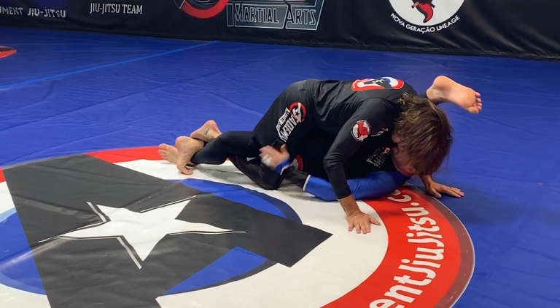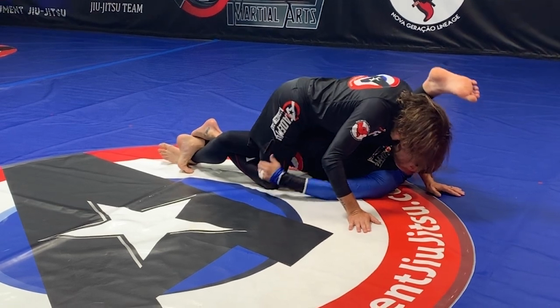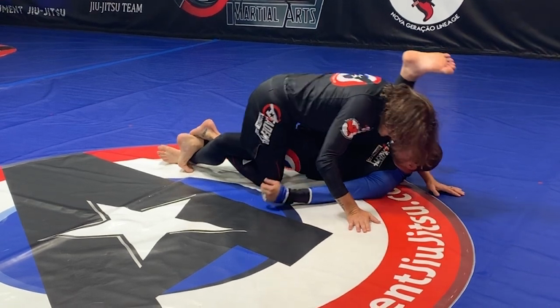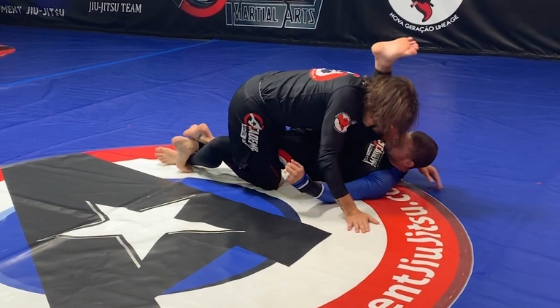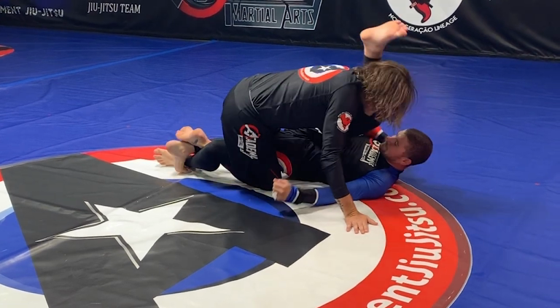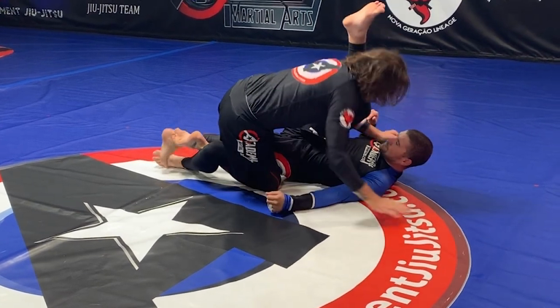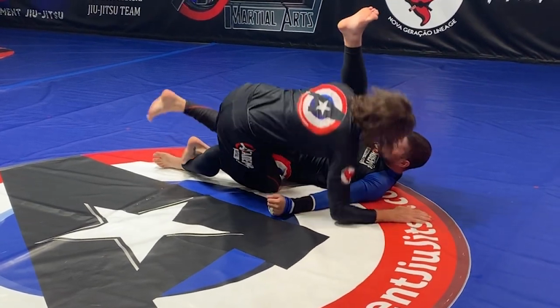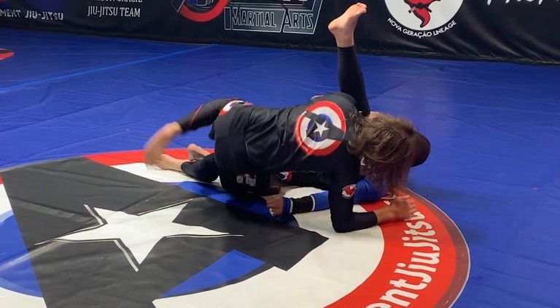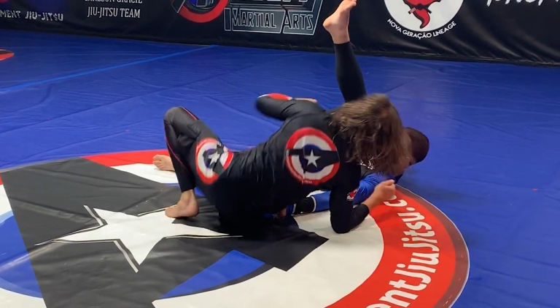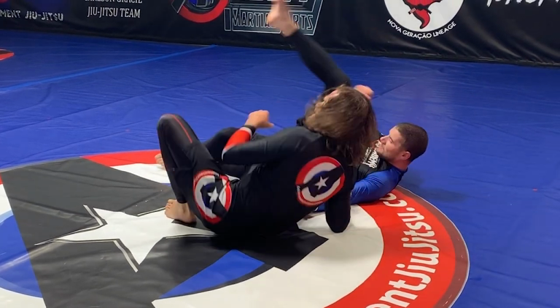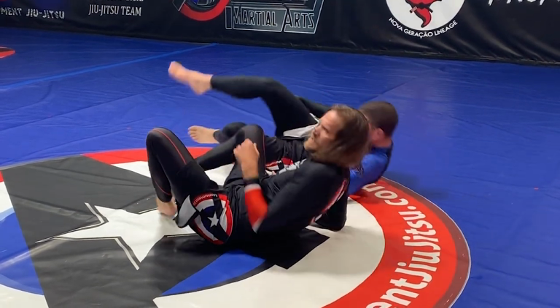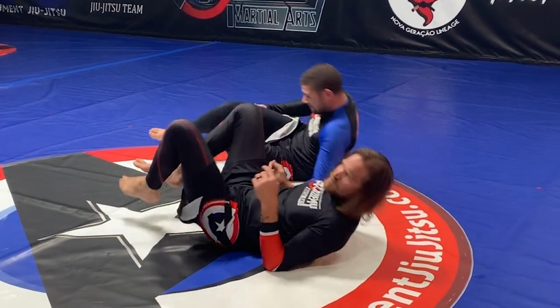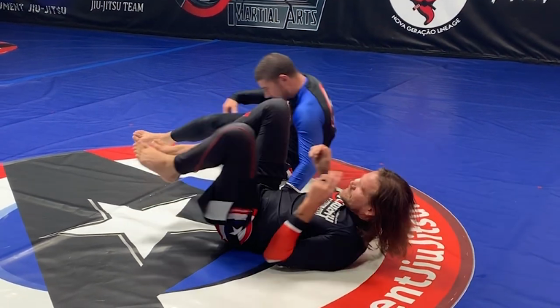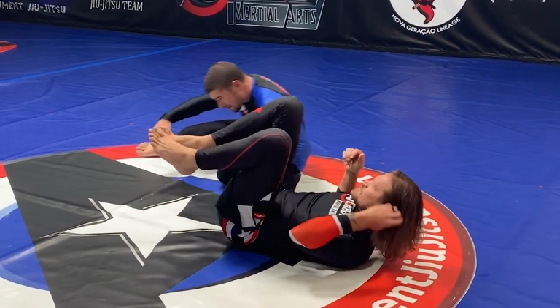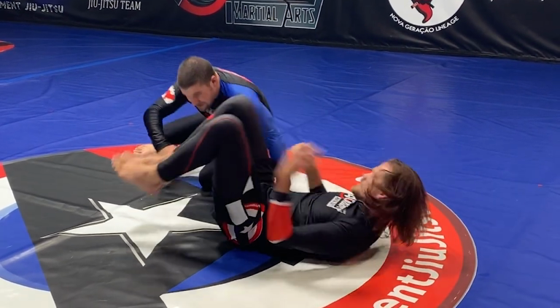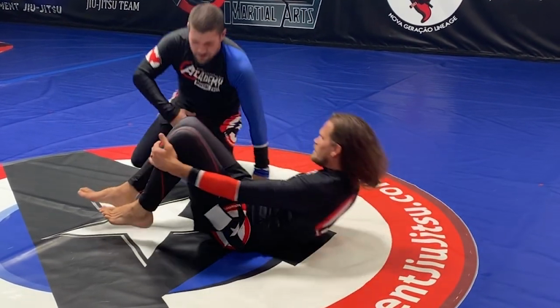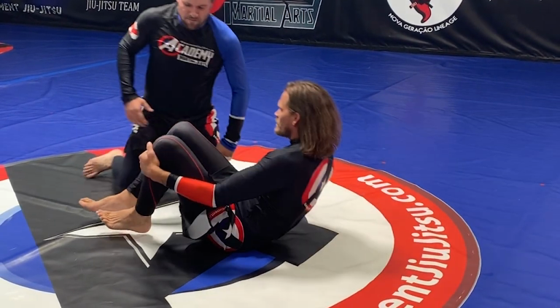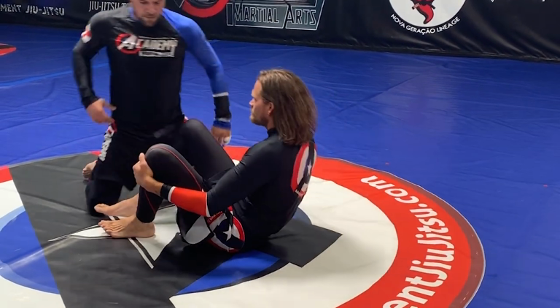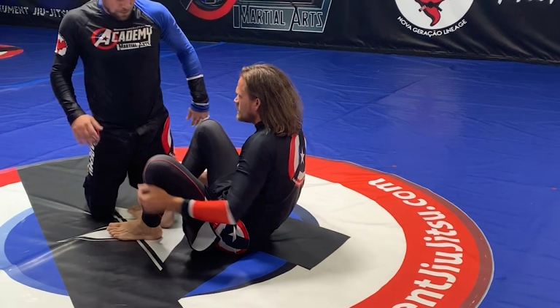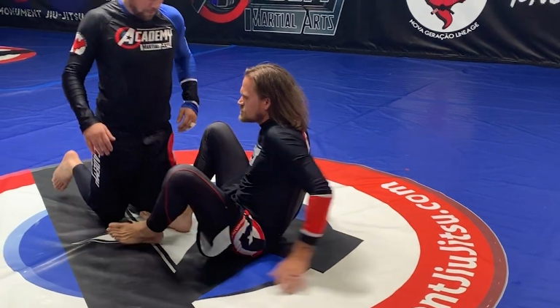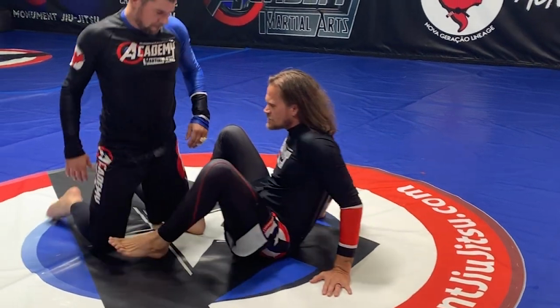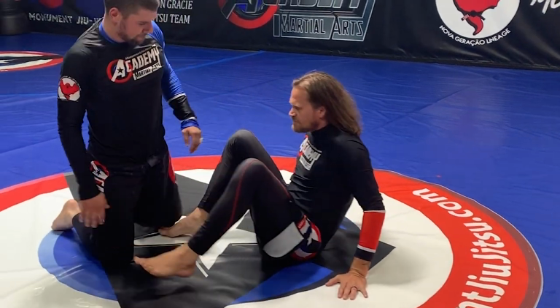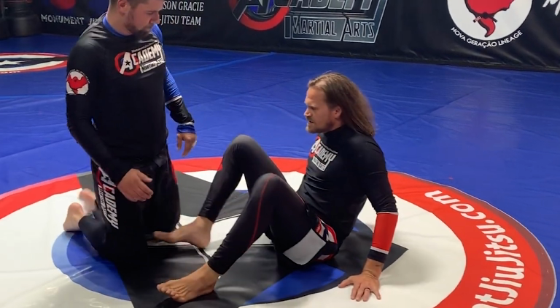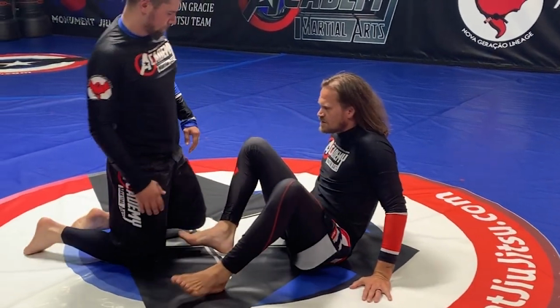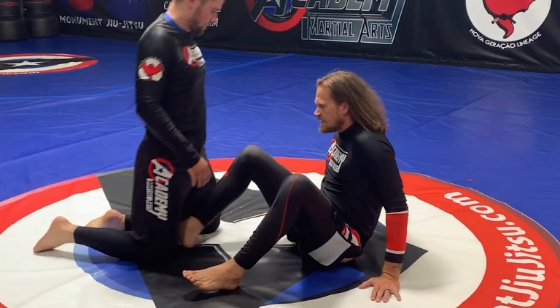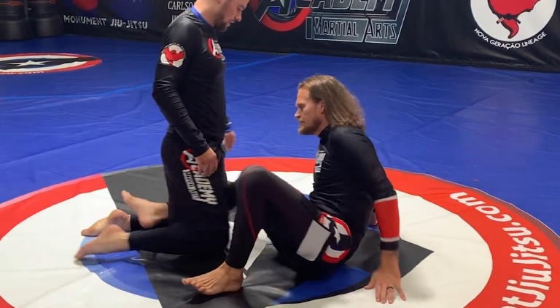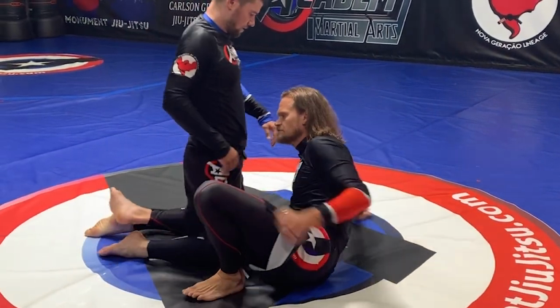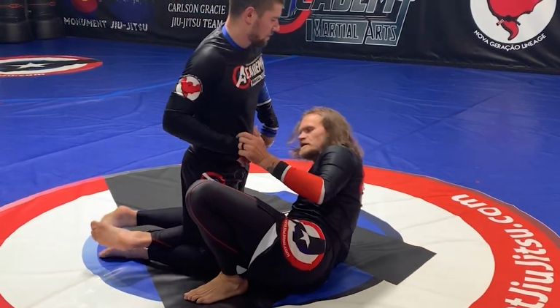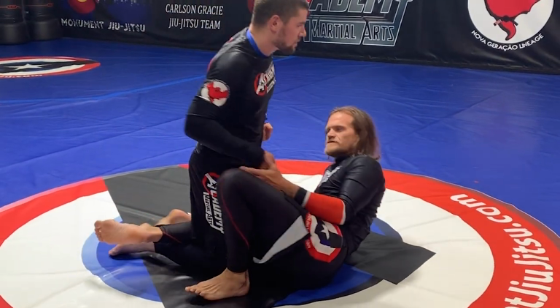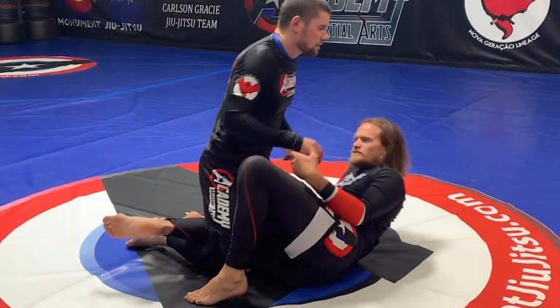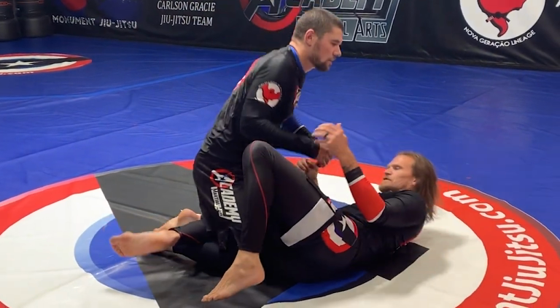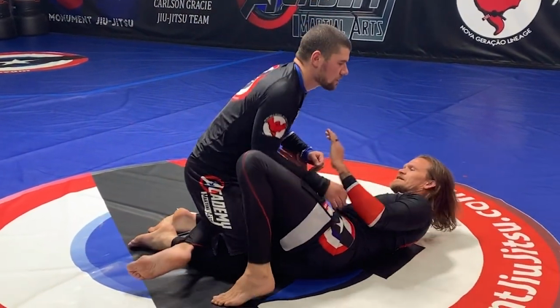And now from this position I can actually try and keep that lockdown and then stretch him out. If he's not quite flexible enough, we get a submission. So I'll try it from the other leg just to show here.